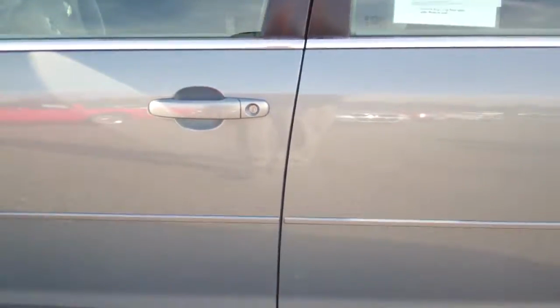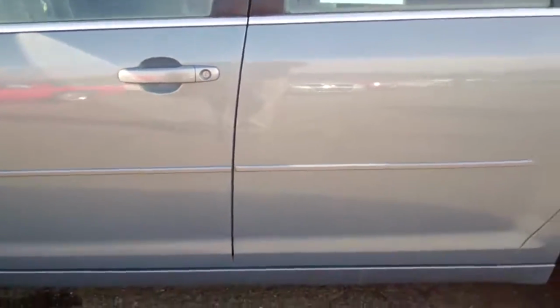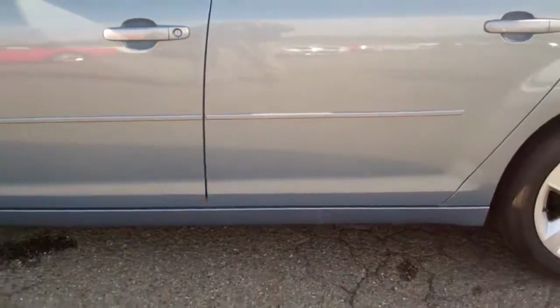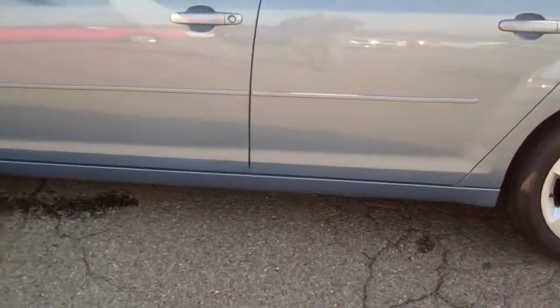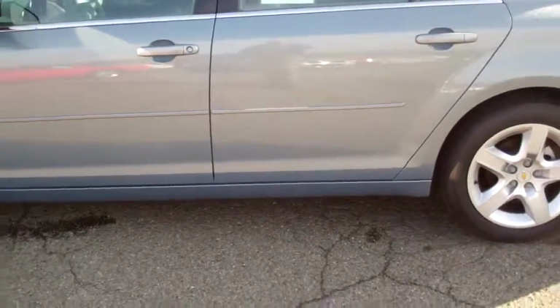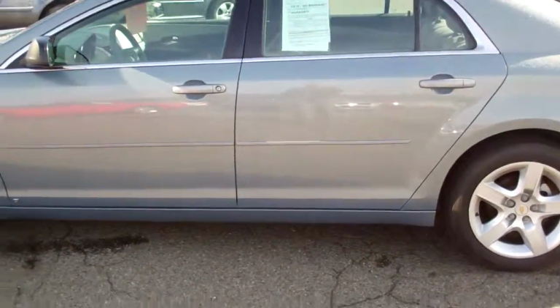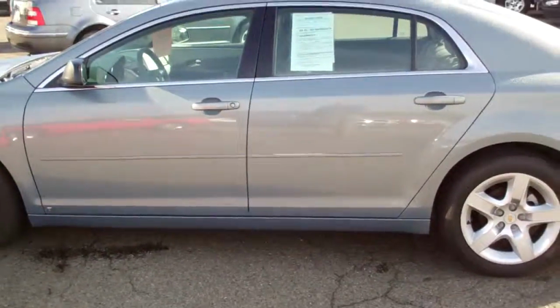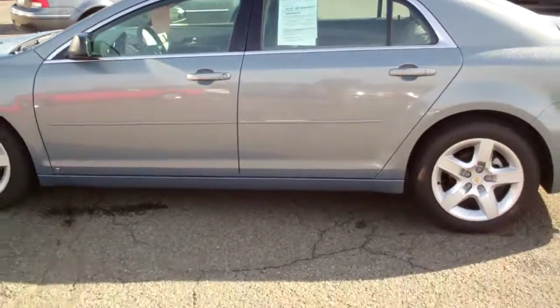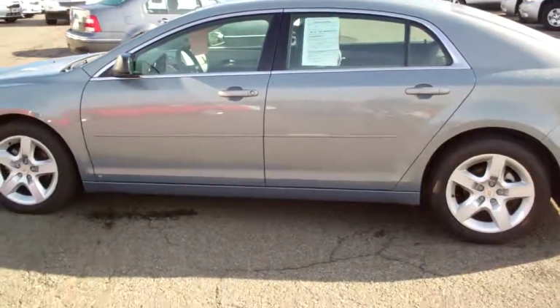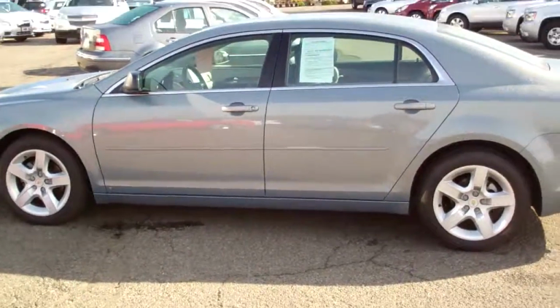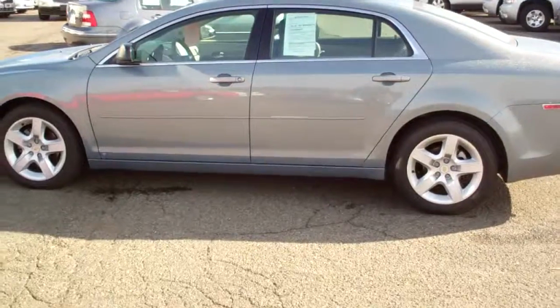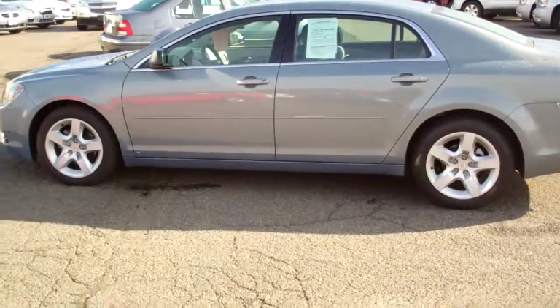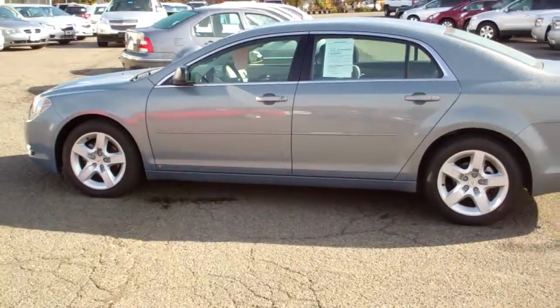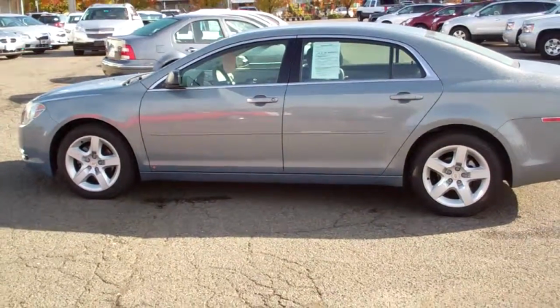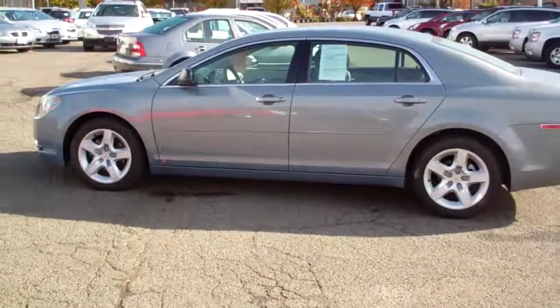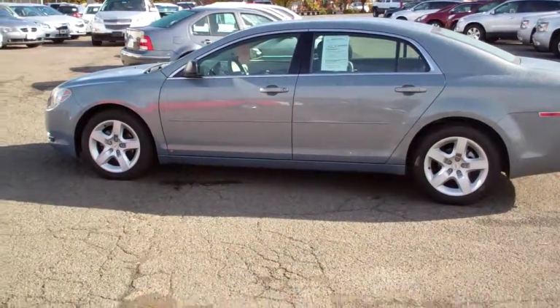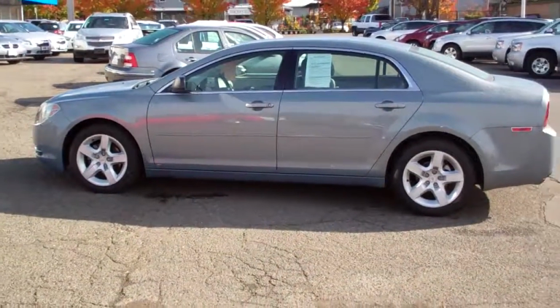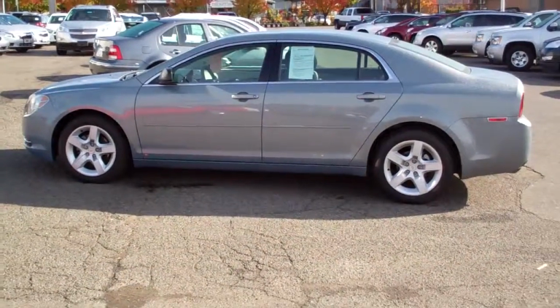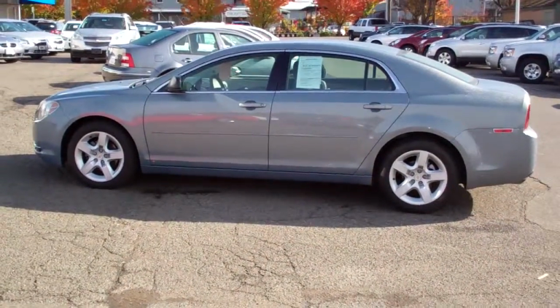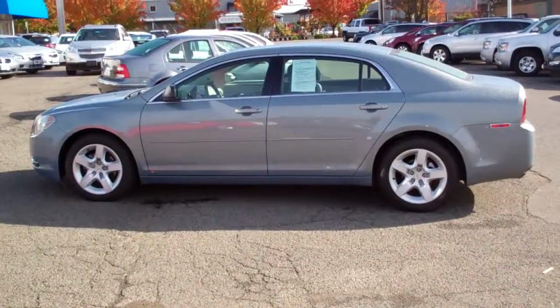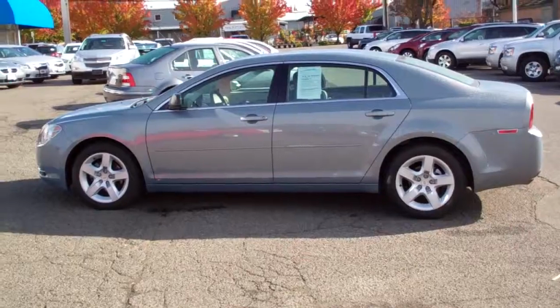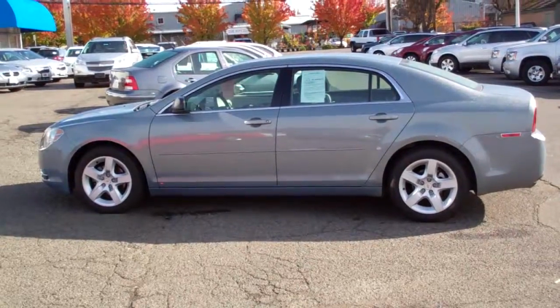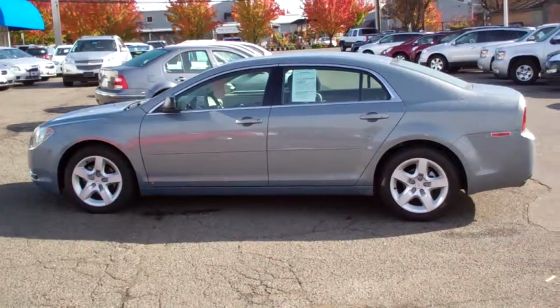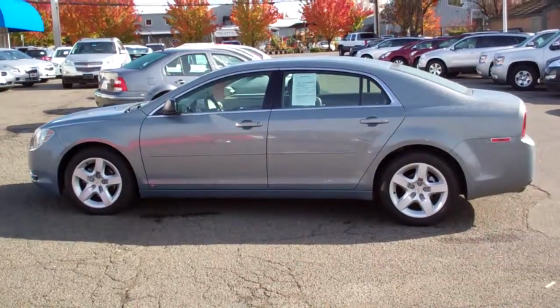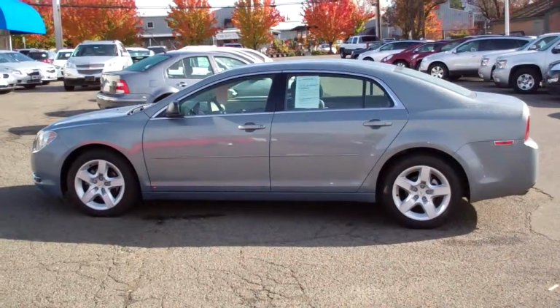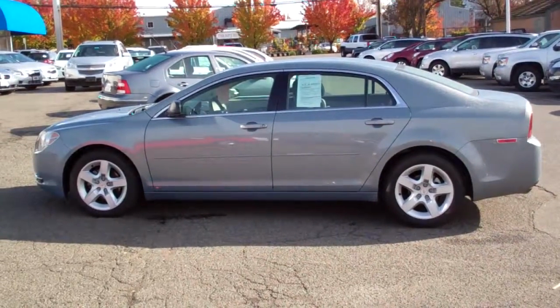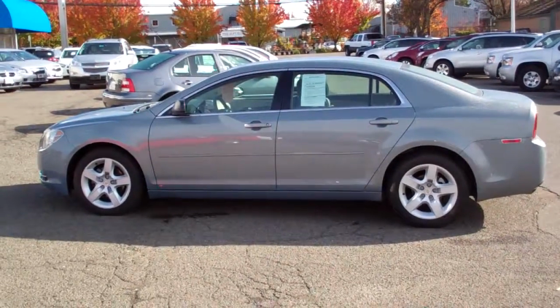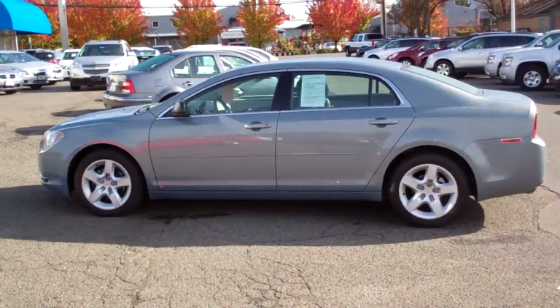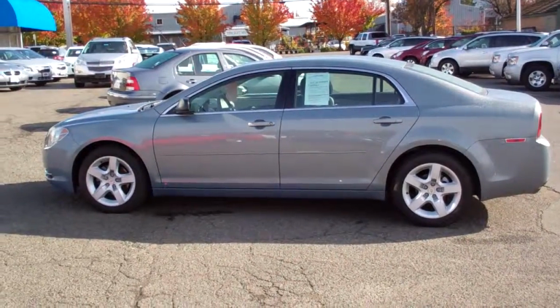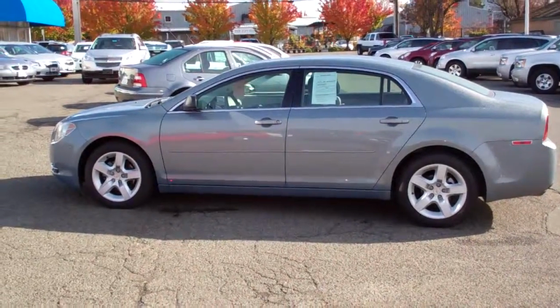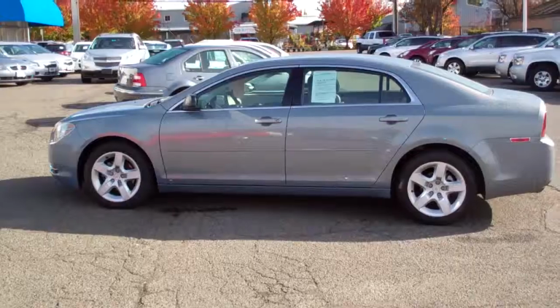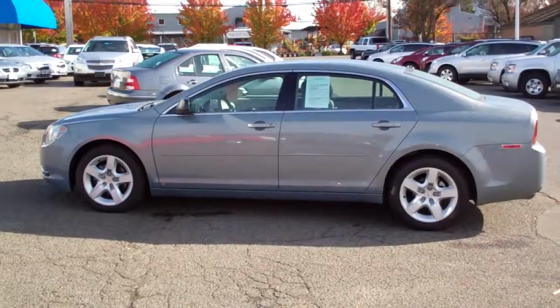I'll back up here and again show you one more view of the car. My name is Charlie, 707-395-3503. You can call me if you need help with directions or you have any other questions. All right, thank you very much. Bye-bye.